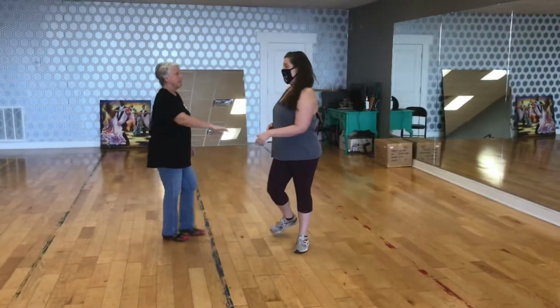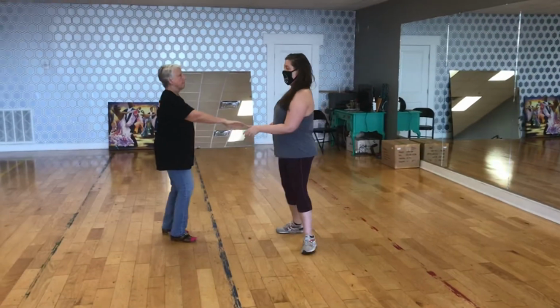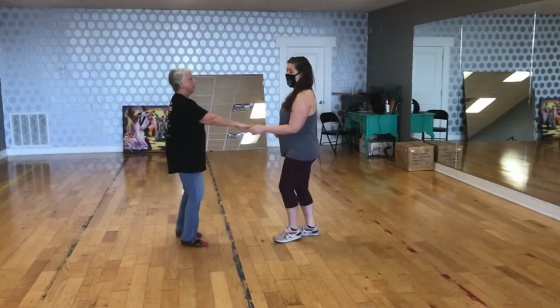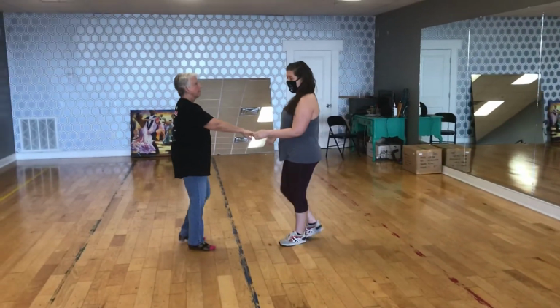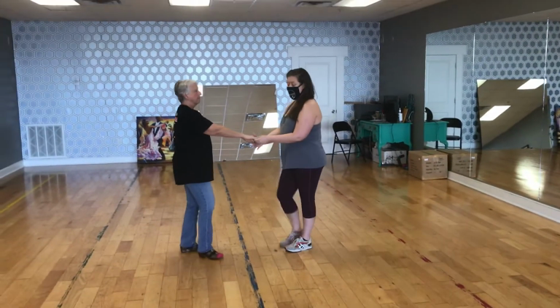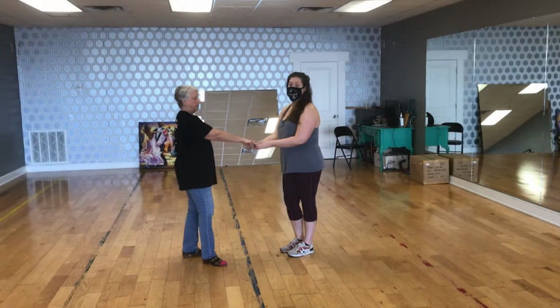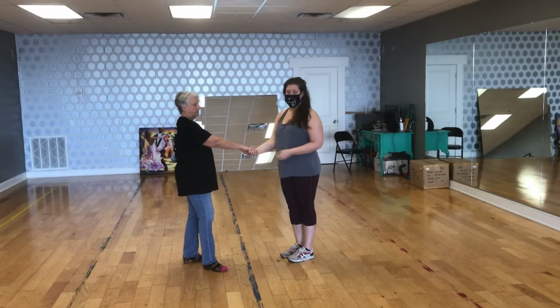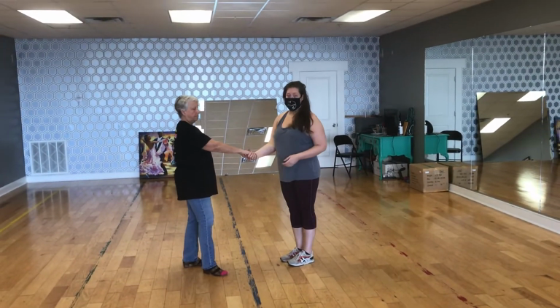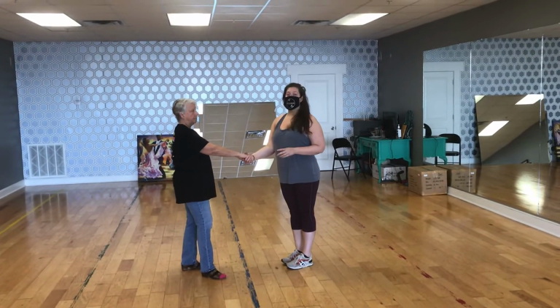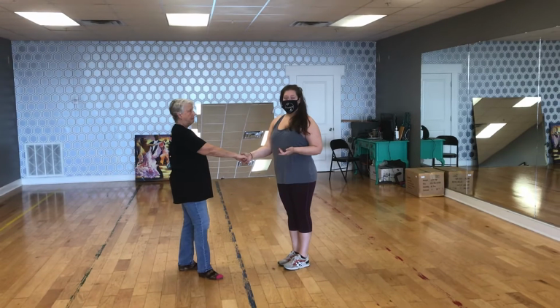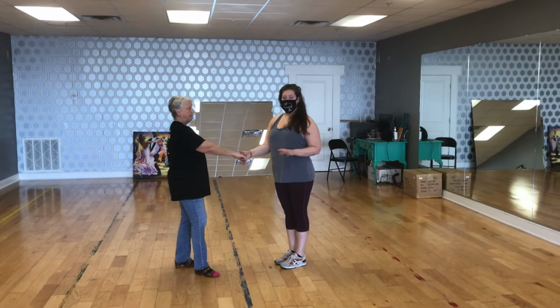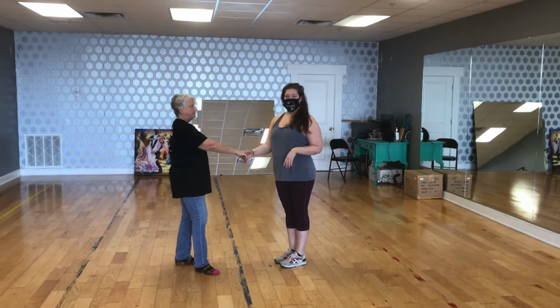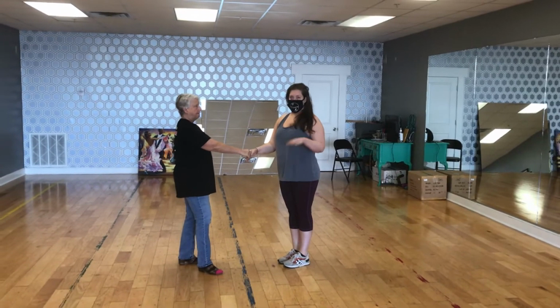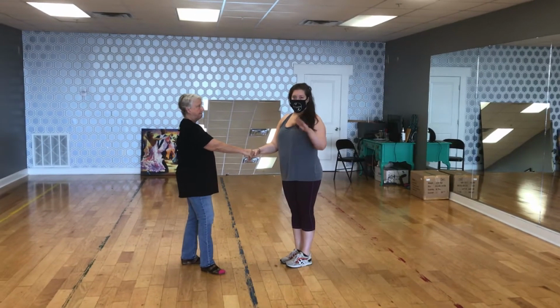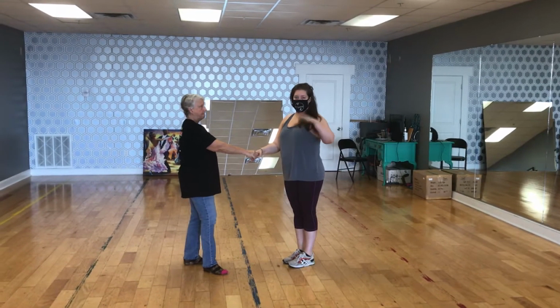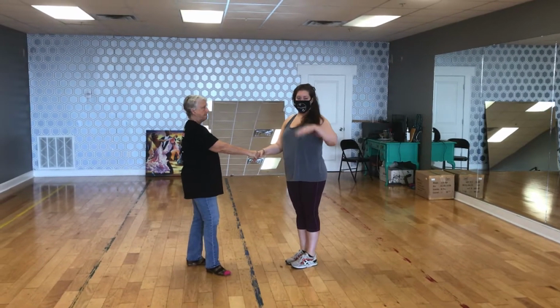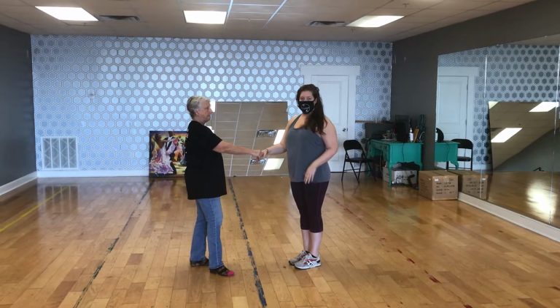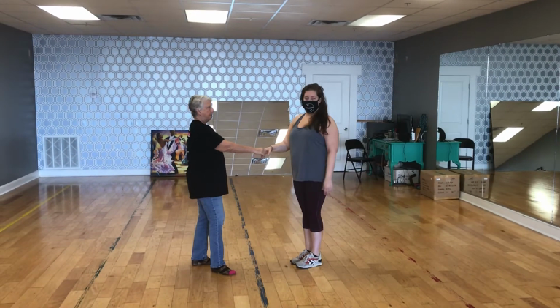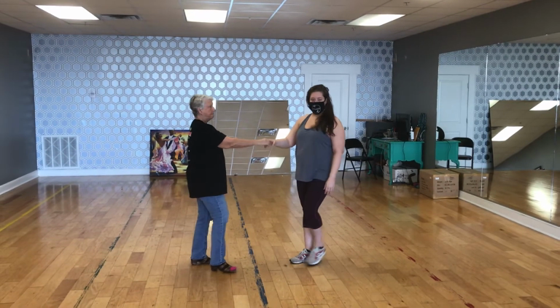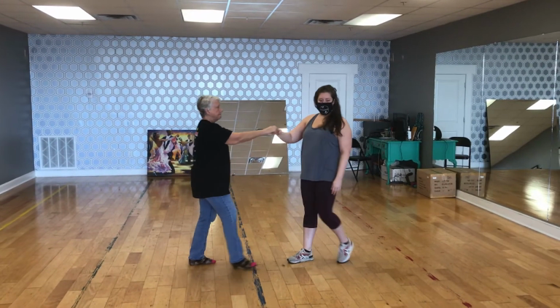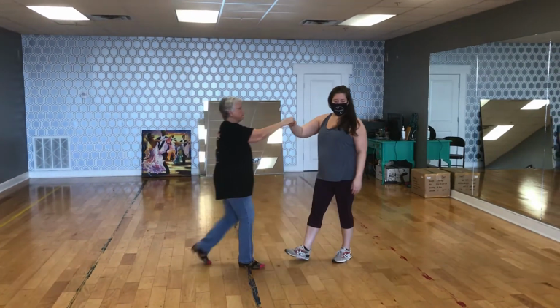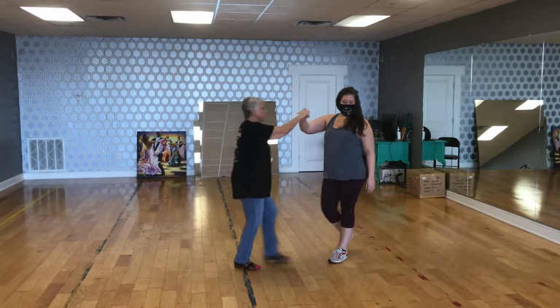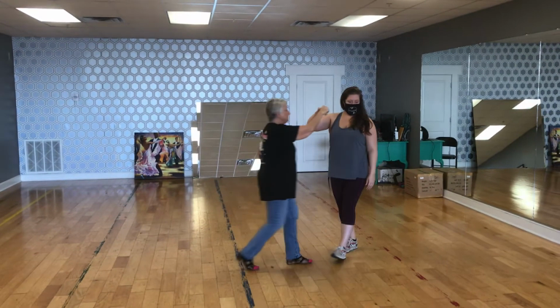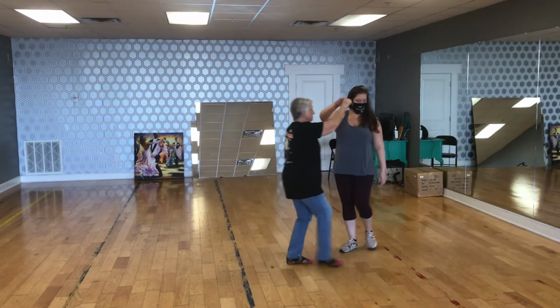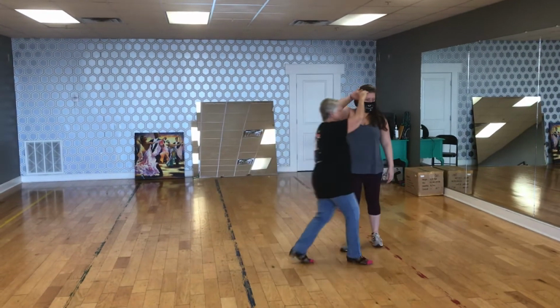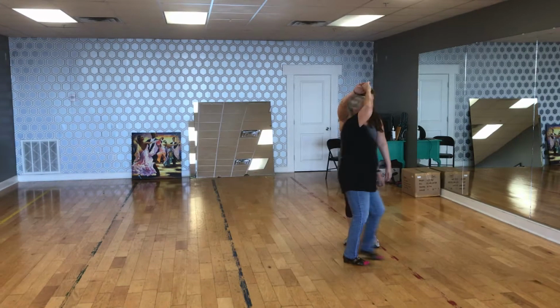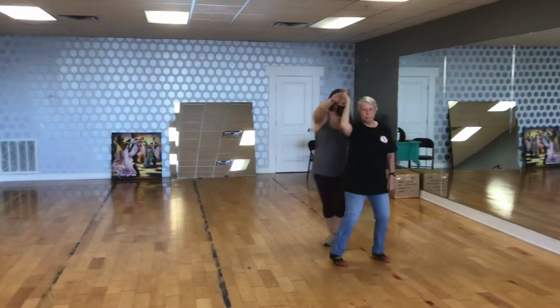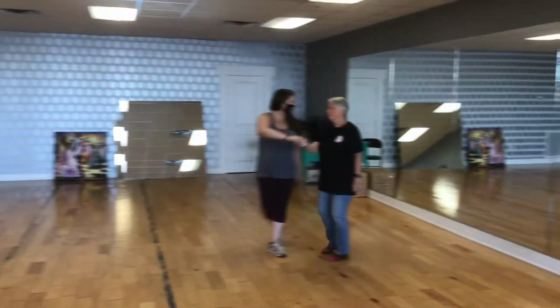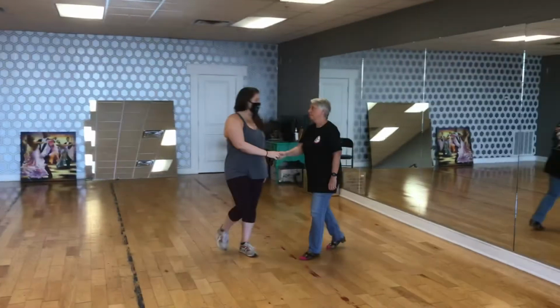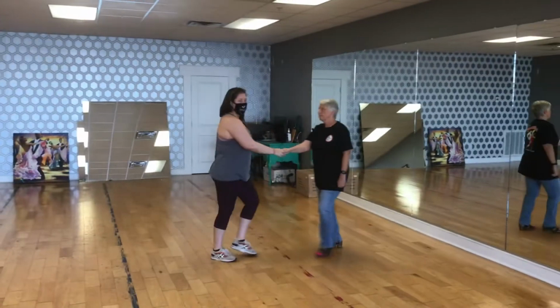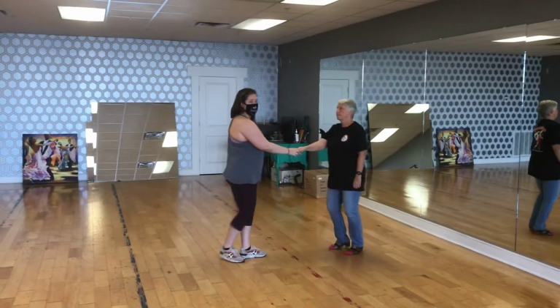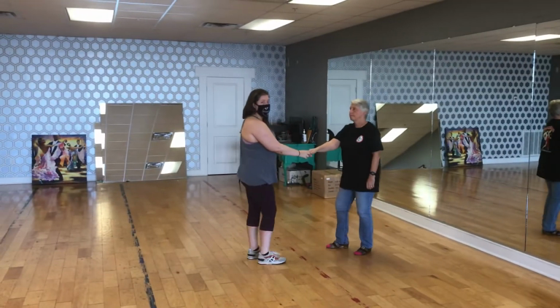We reconnect with a handshake. From here we do a left side pass — we just give her a little bridge to walk under. One, two, three, and four, five, and six.